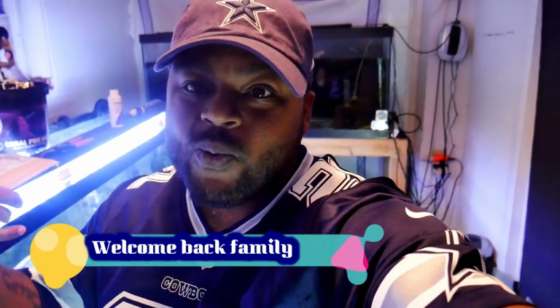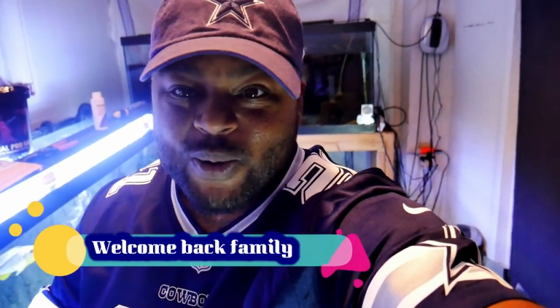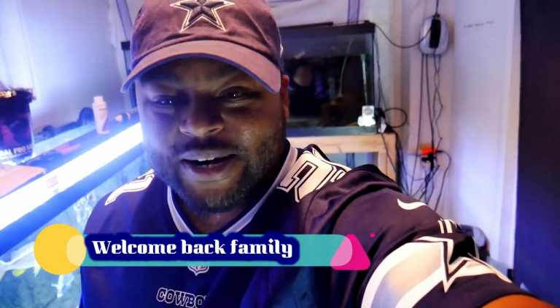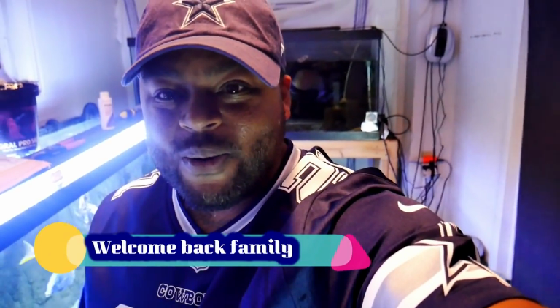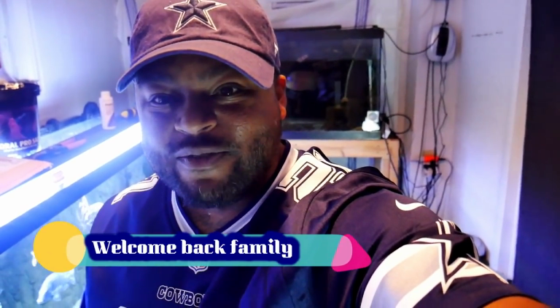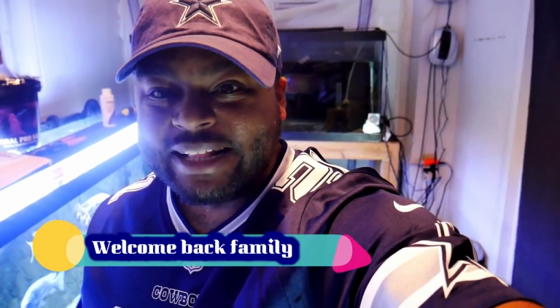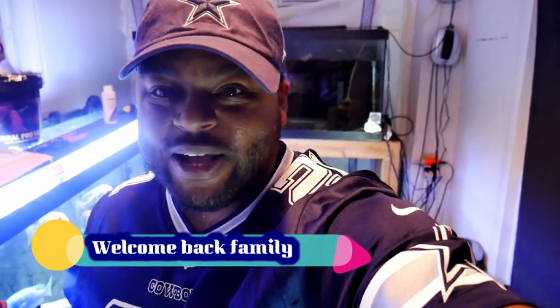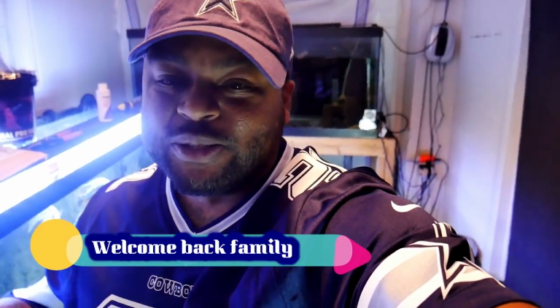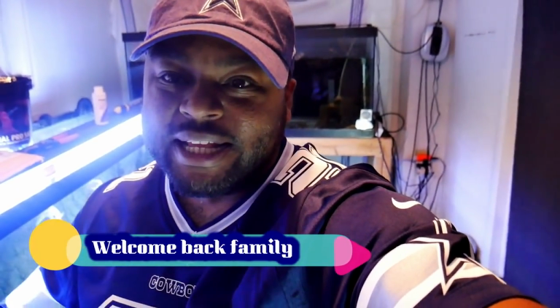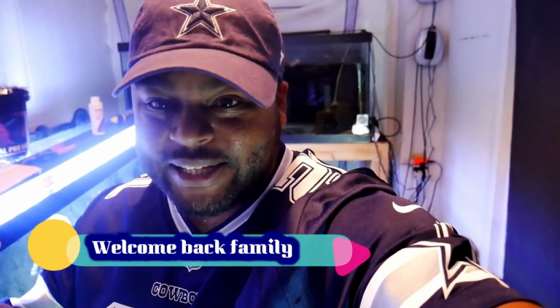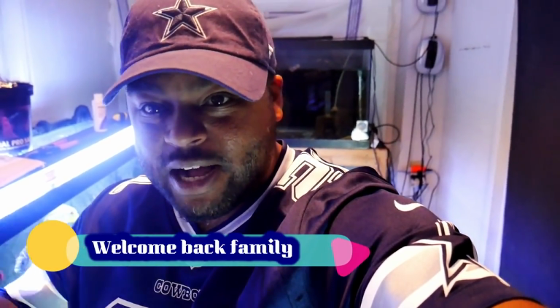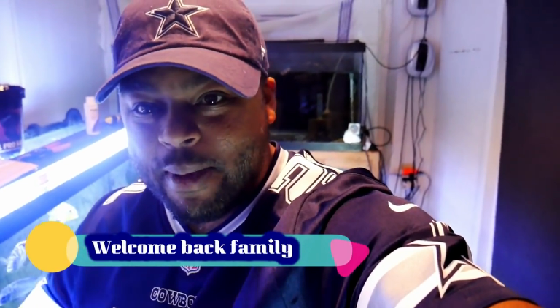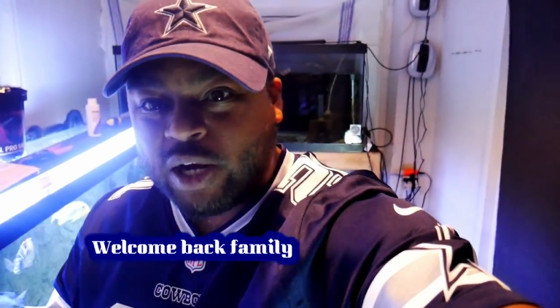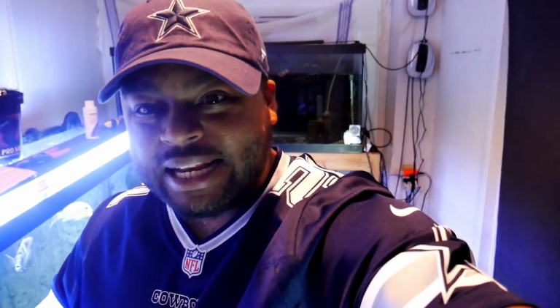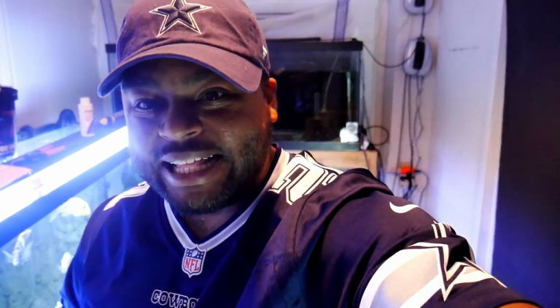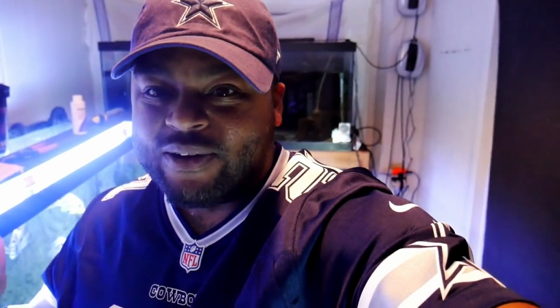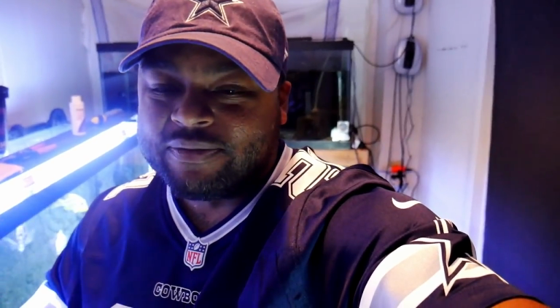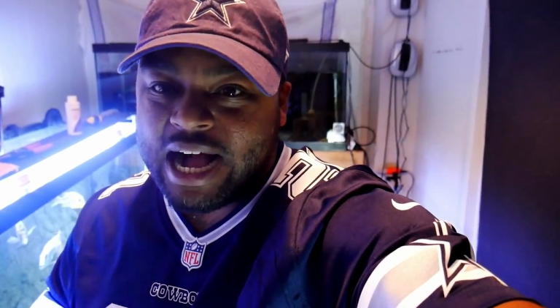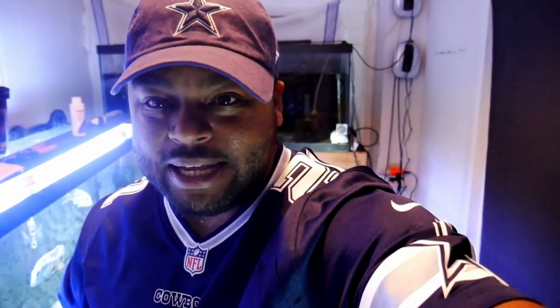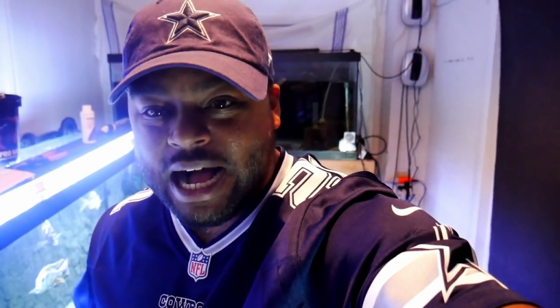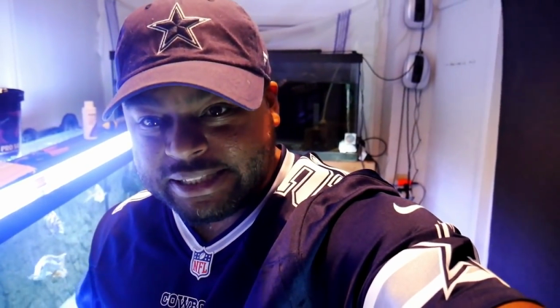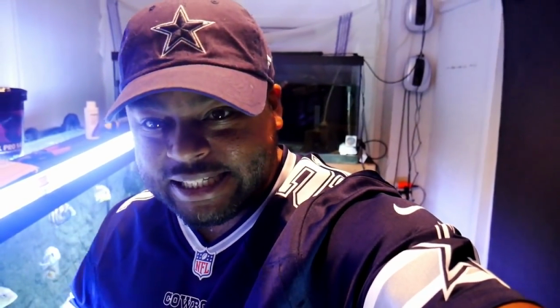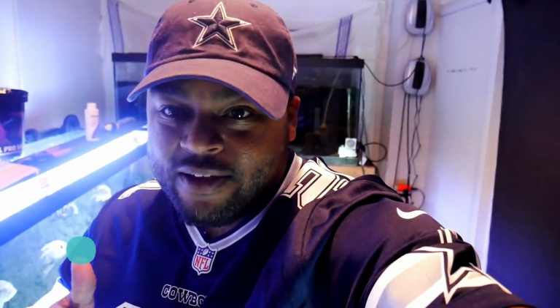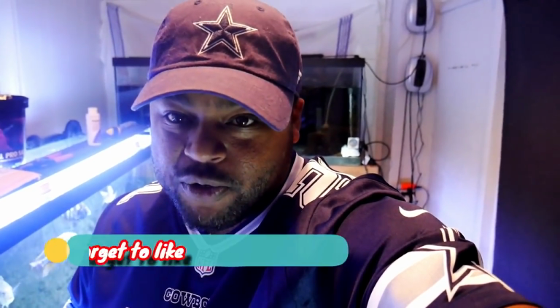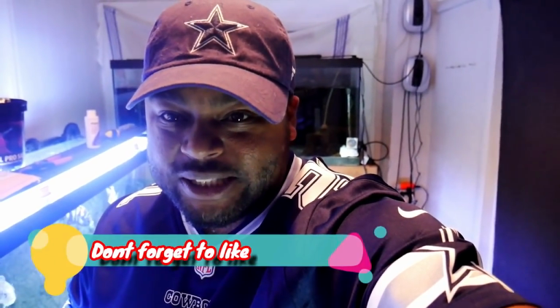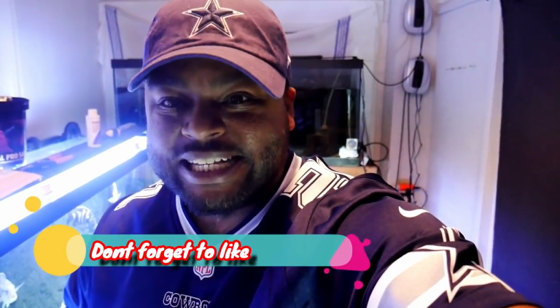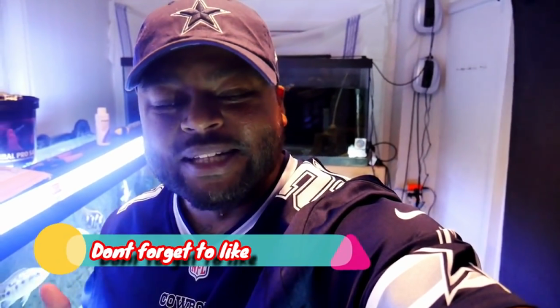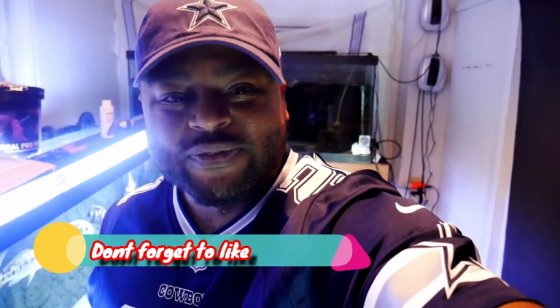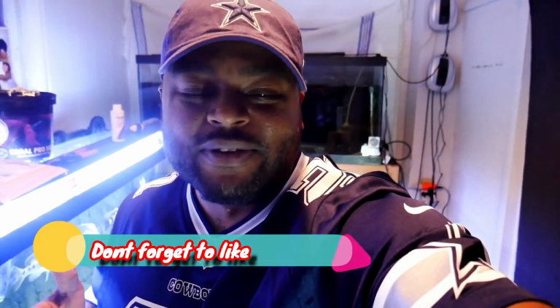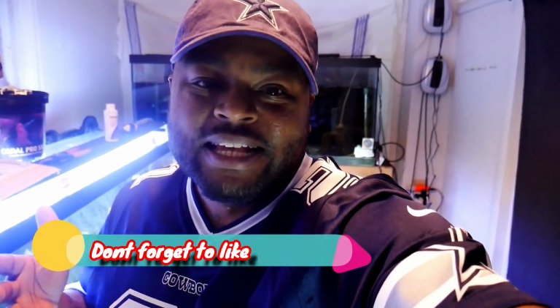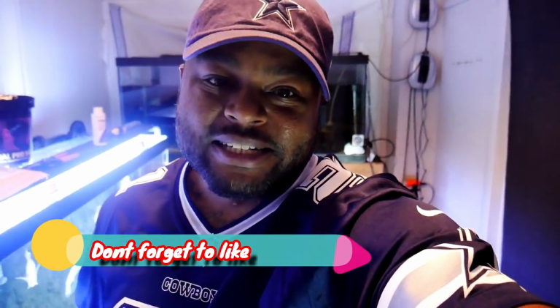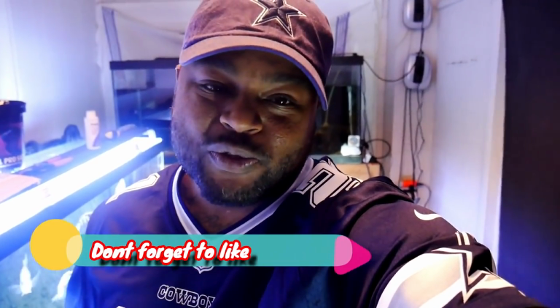What's going on everybody? Thank y'all for tuning in, thank y'all for coming back, dropping a like, thank y'all for leaving a comment in the comment section. If you're new to the channel, thank you for leaving a subscribe.